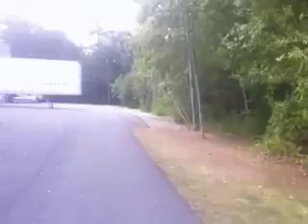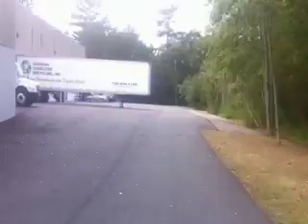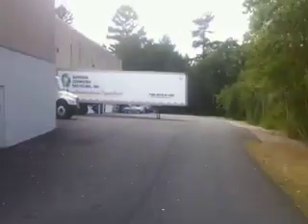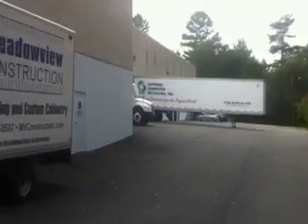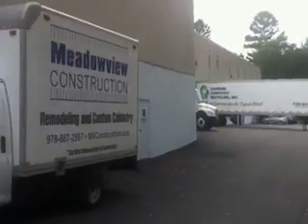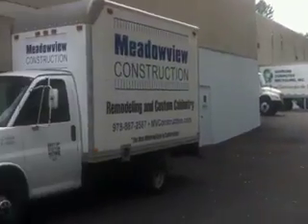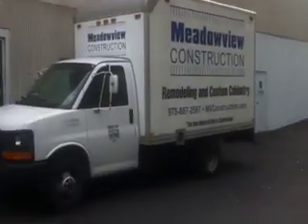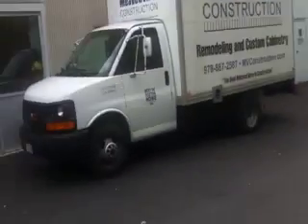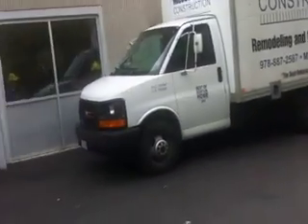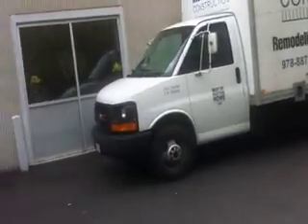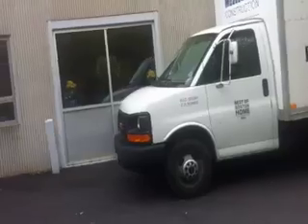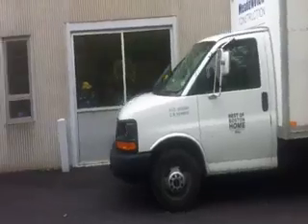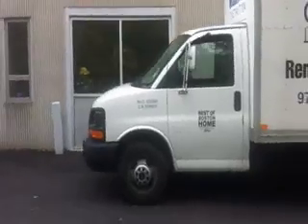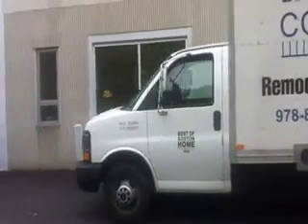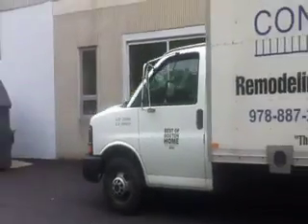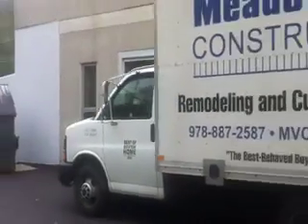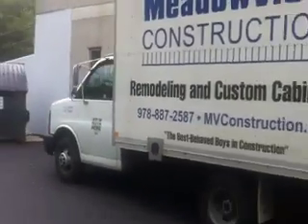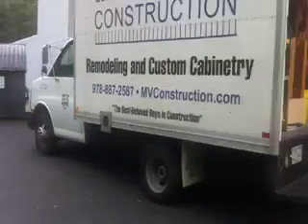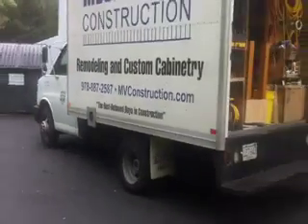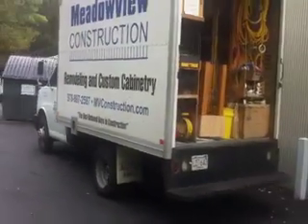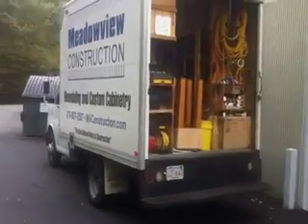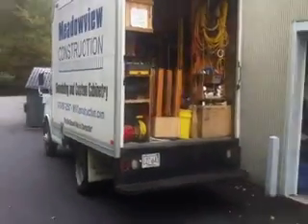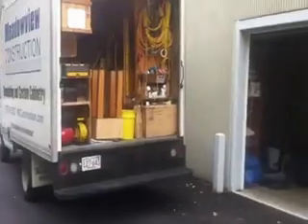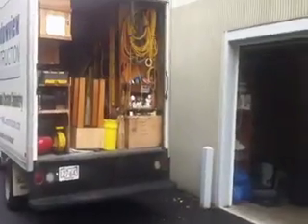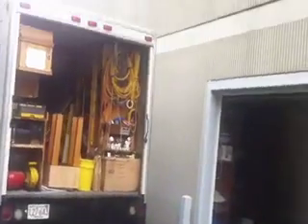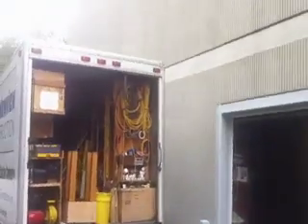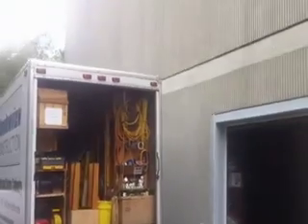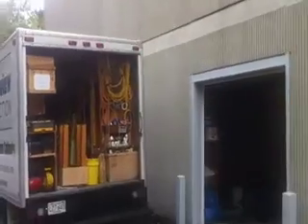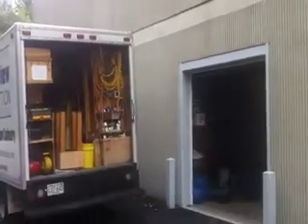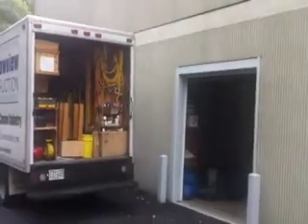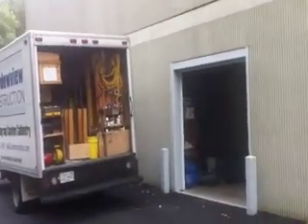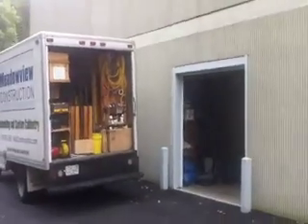I'm actually going to run now and show you how smooth it can be when I run. I just ran down past my truck — kind of give you an idea of what it looks like. I'll do that again.